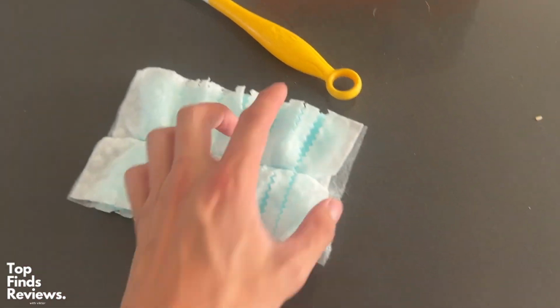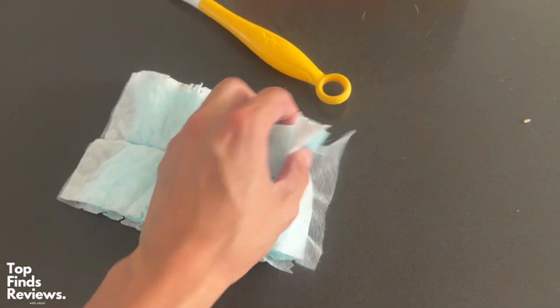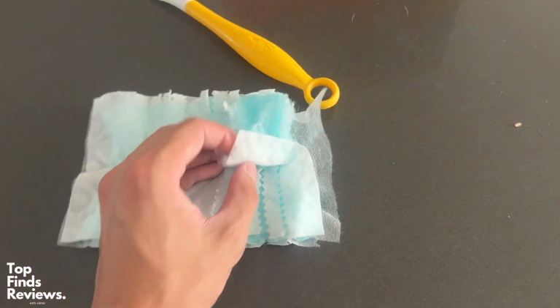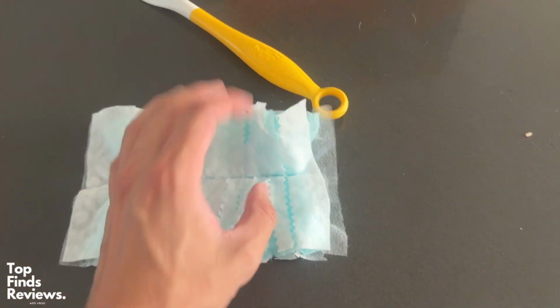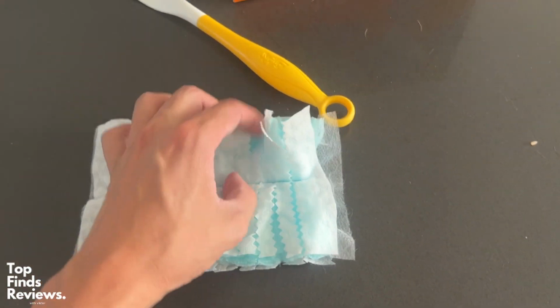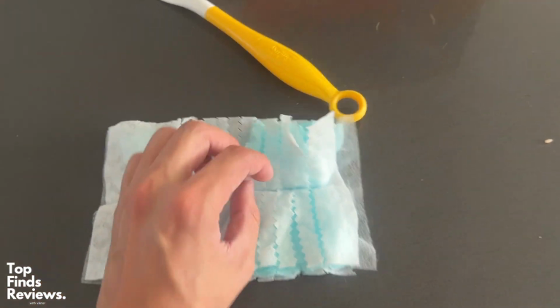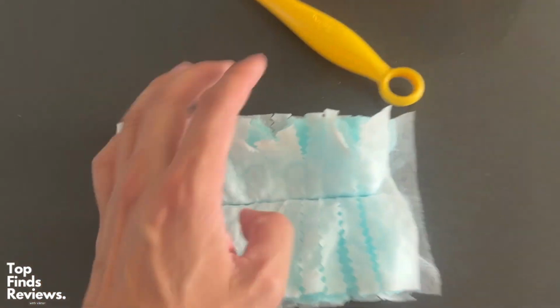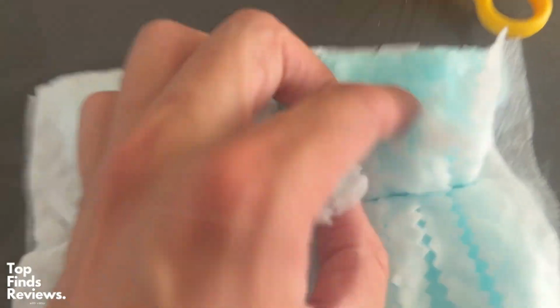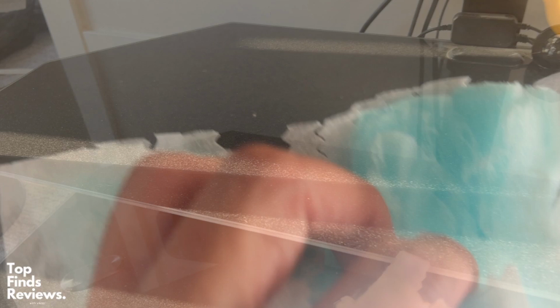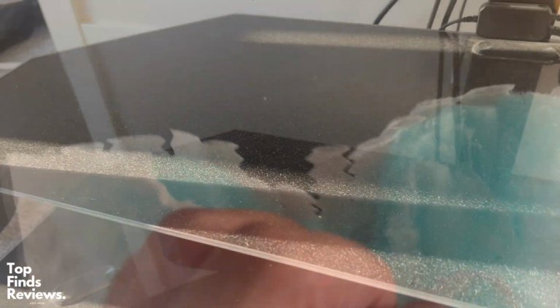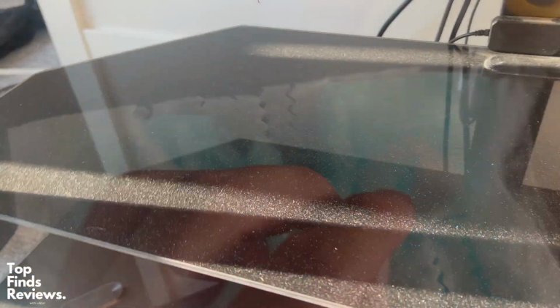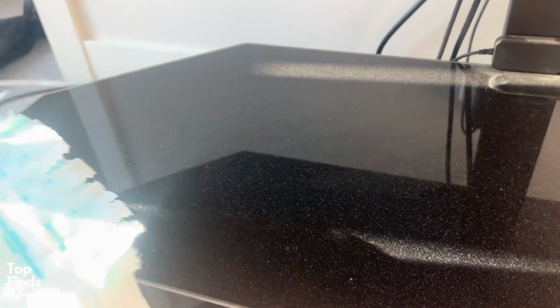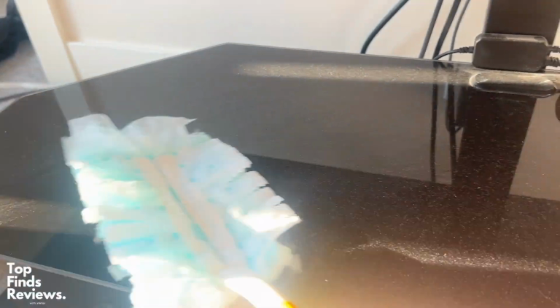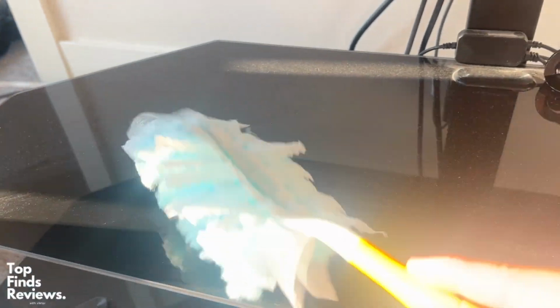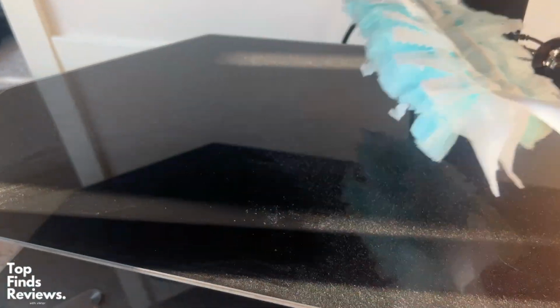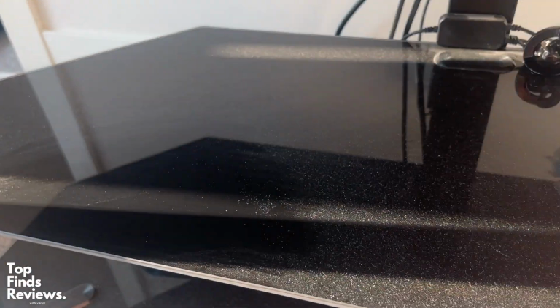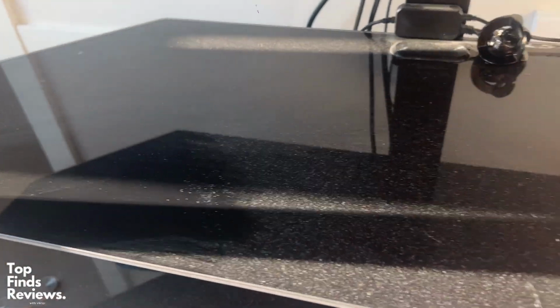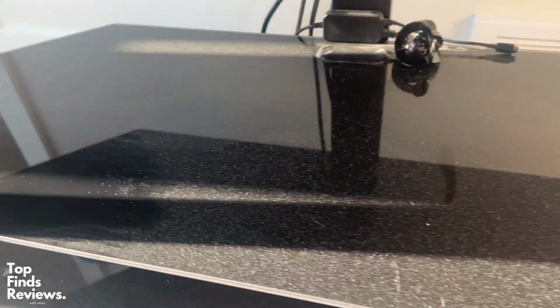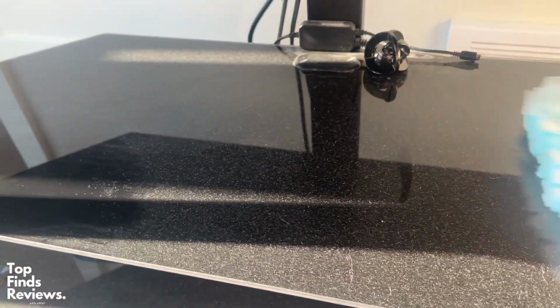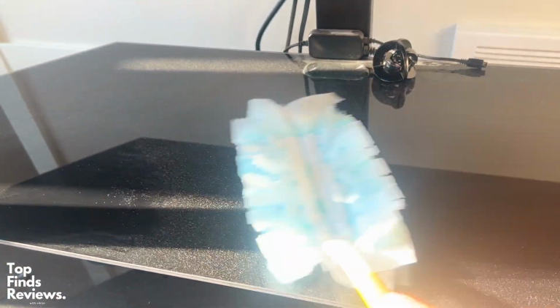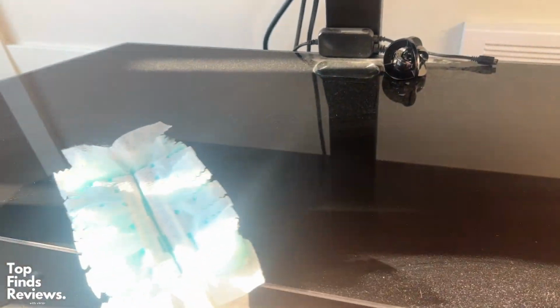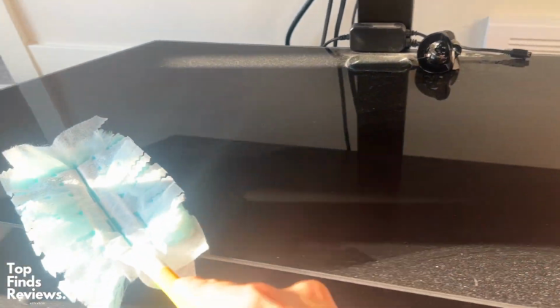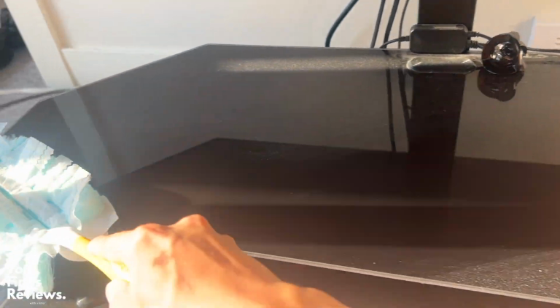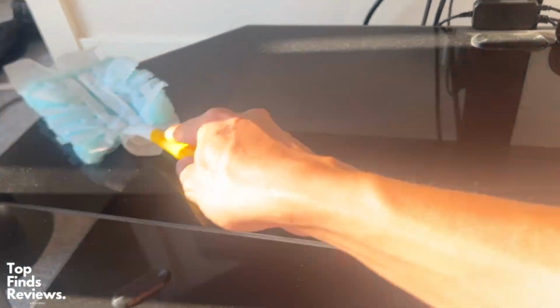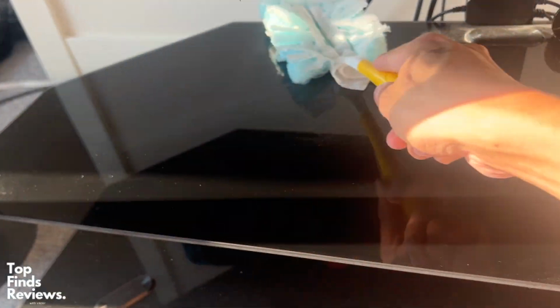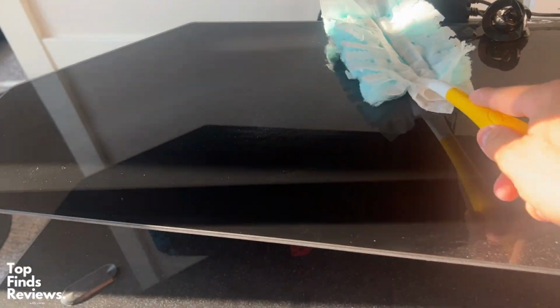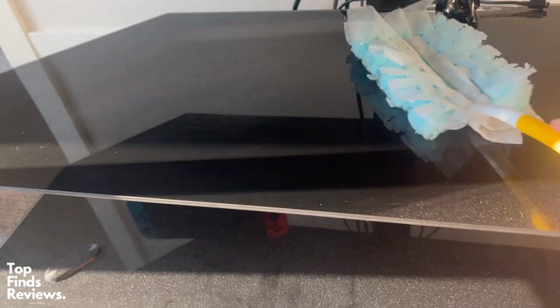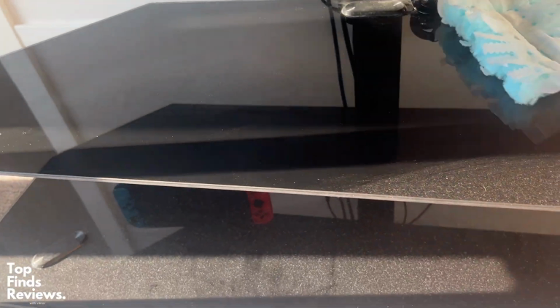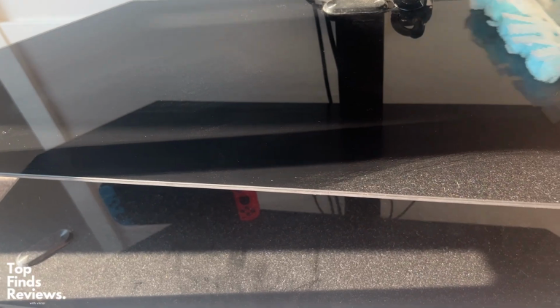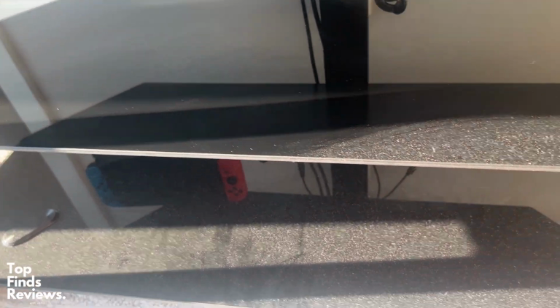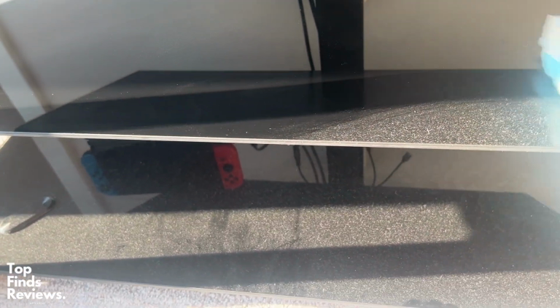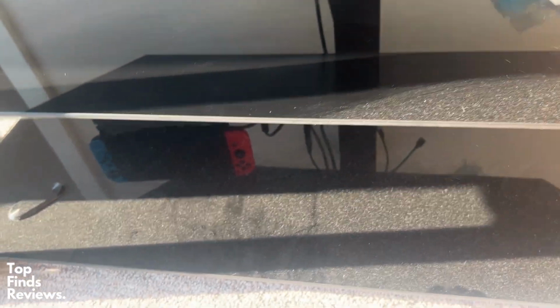The handle it comes with is super thin and the duster is thin itself, so you can put this behind cracks, behind your TVs — you can get into really, really hard to reach areas.